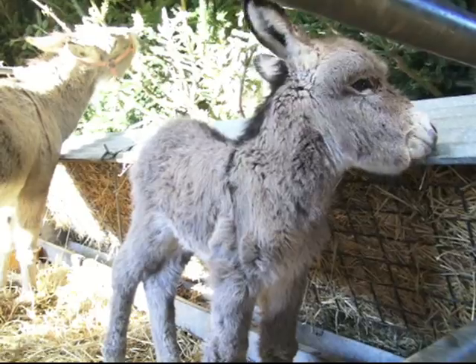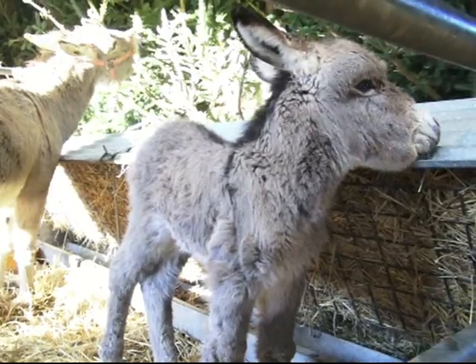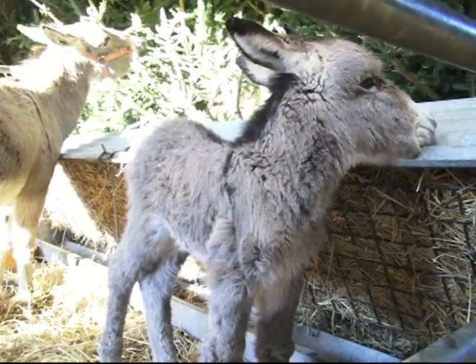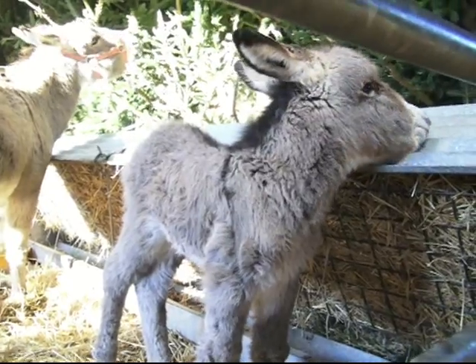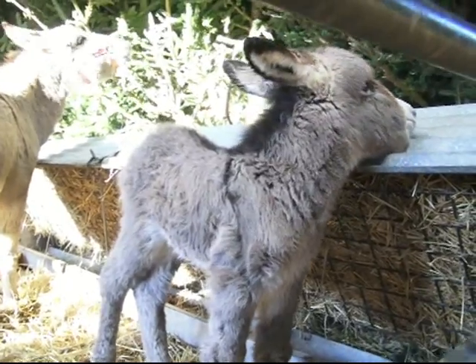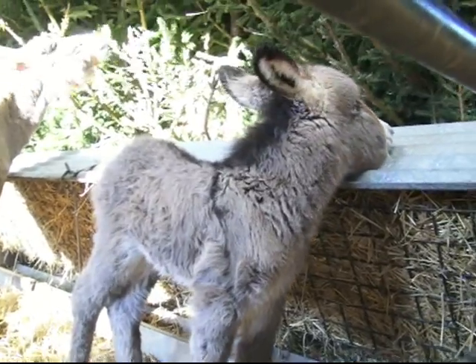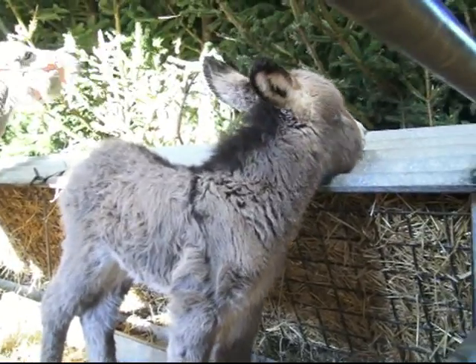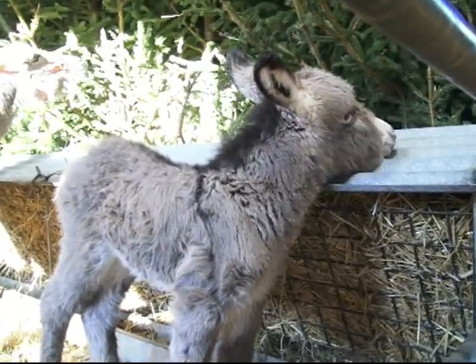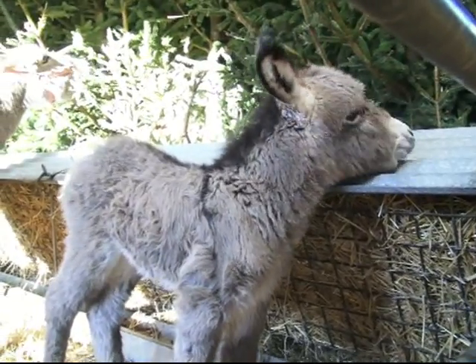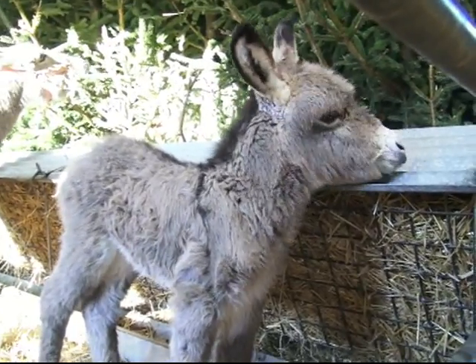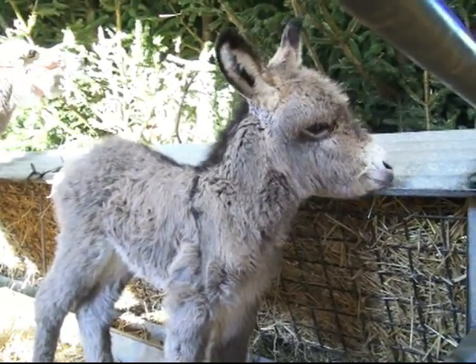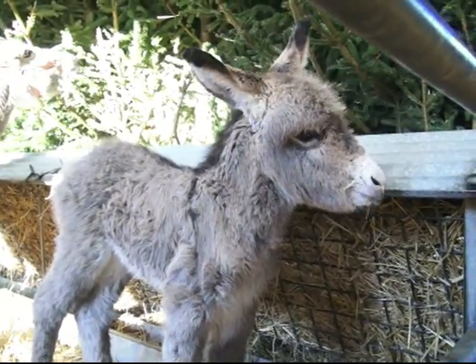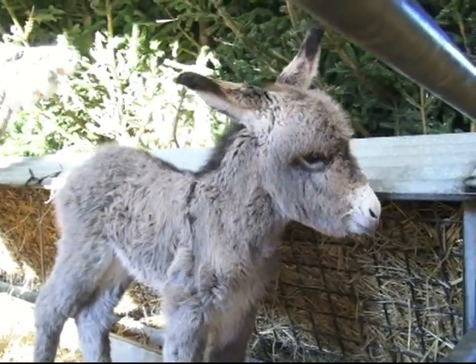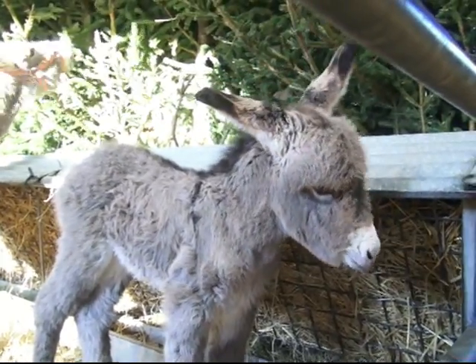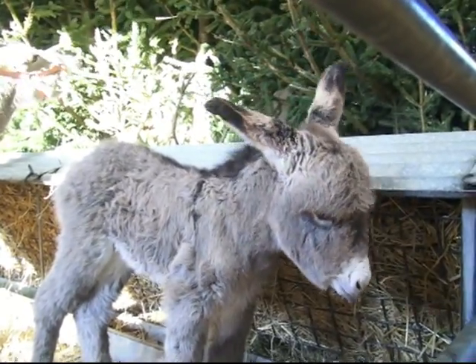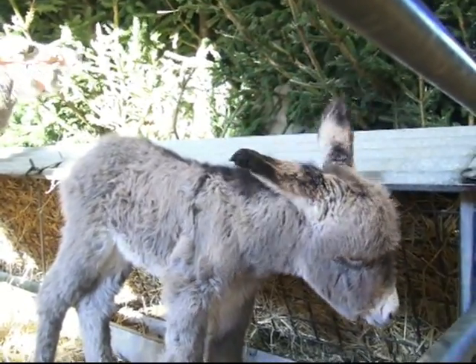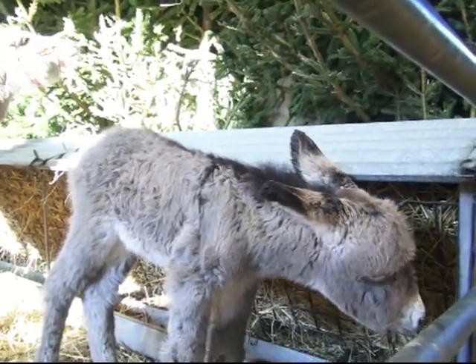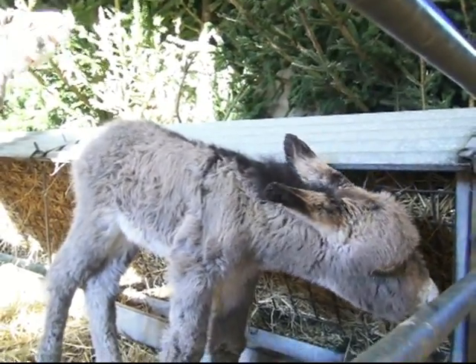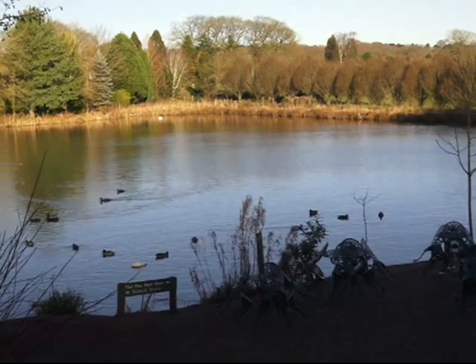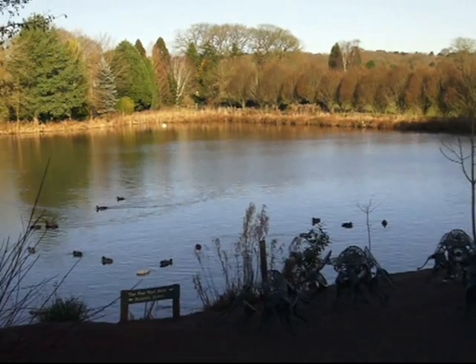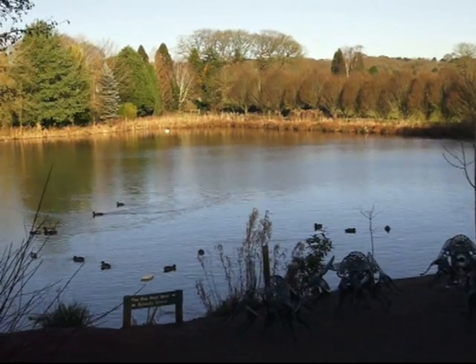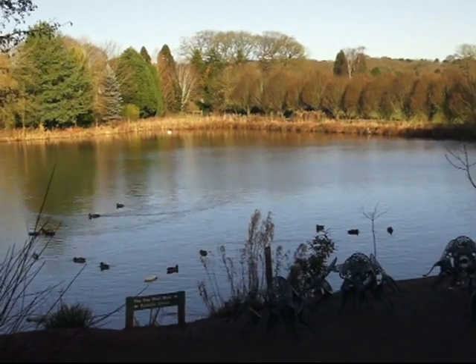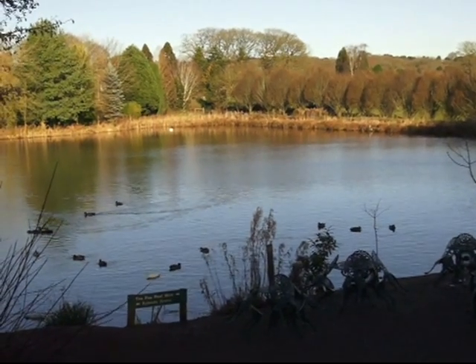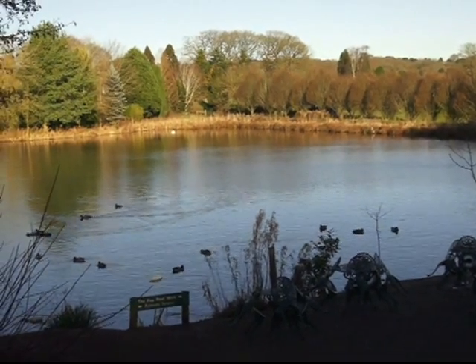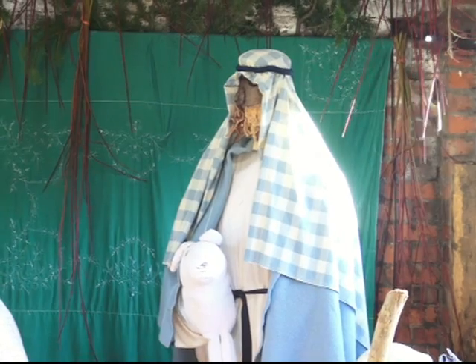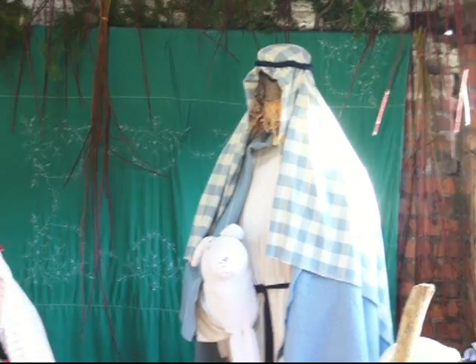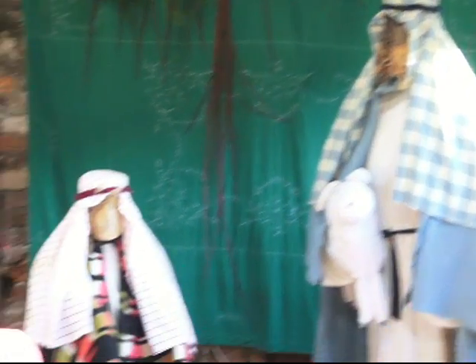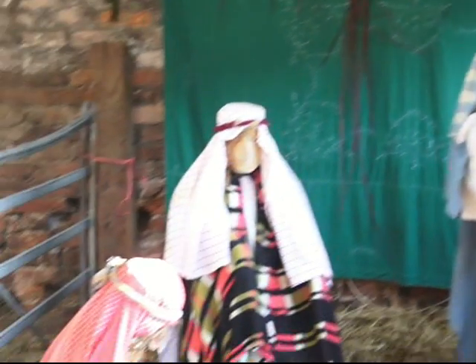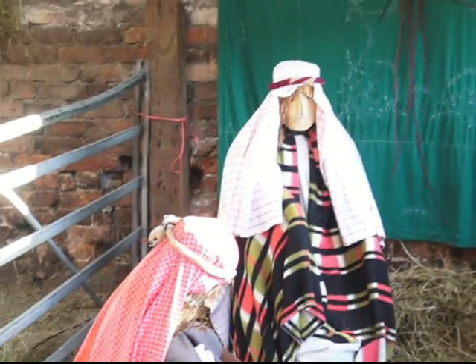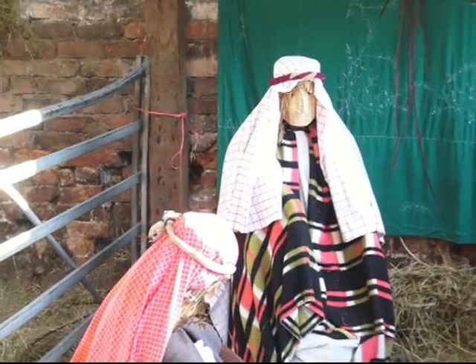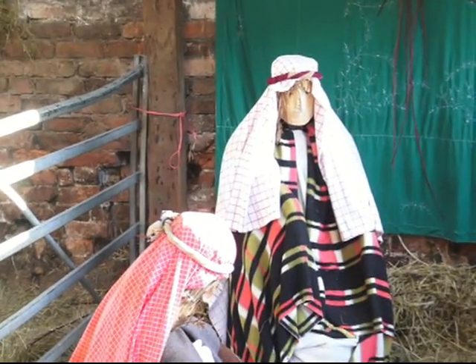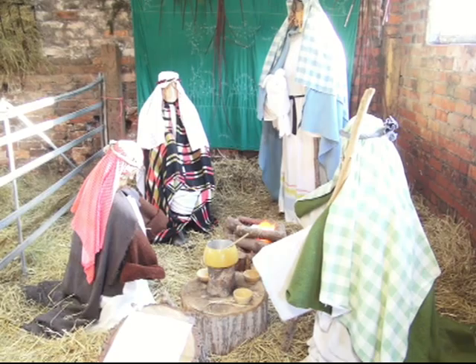At only two days old she is growing in confidence. The Arboretum has reared five donkeys, with Eve being the first since the nativity scene began six years ago.